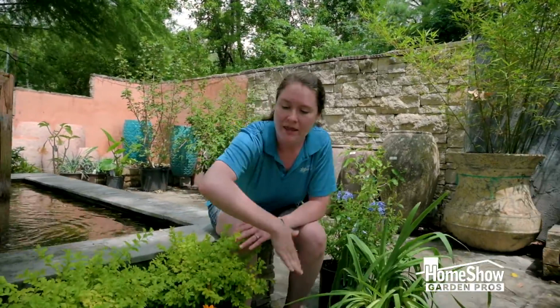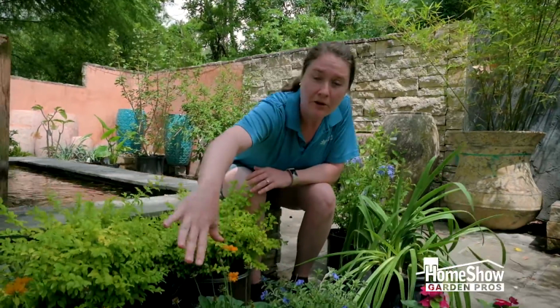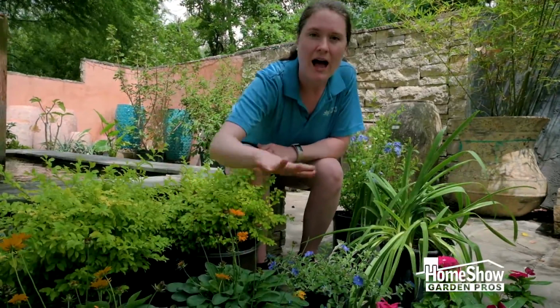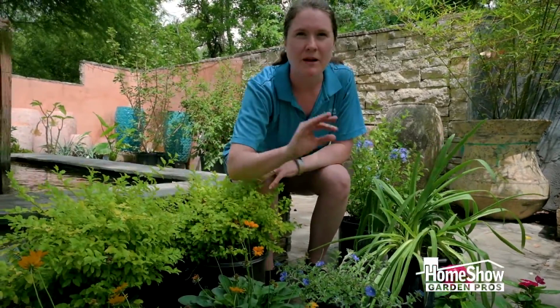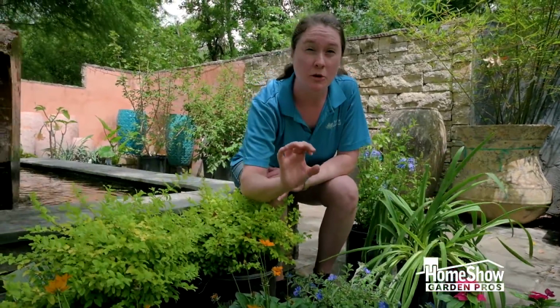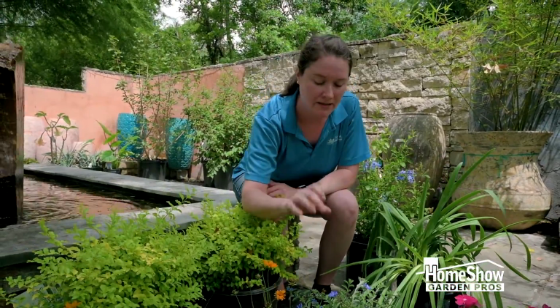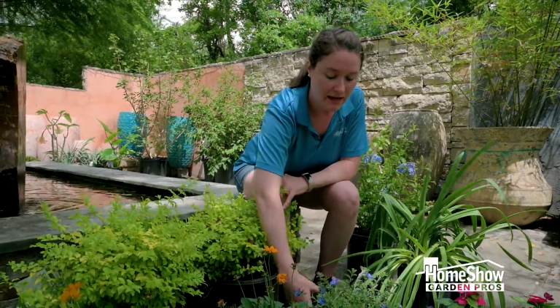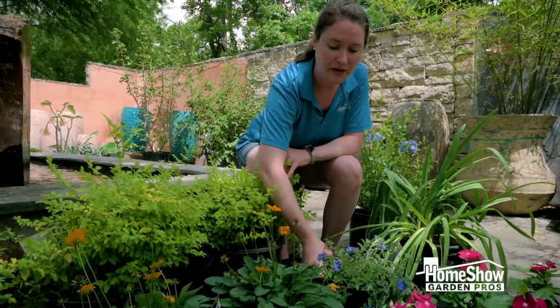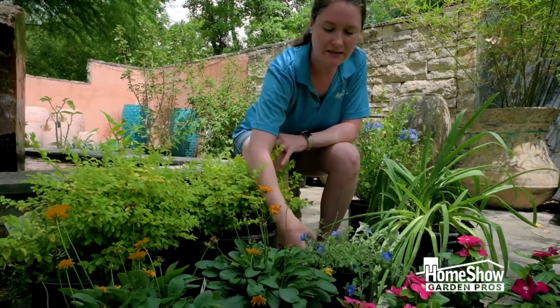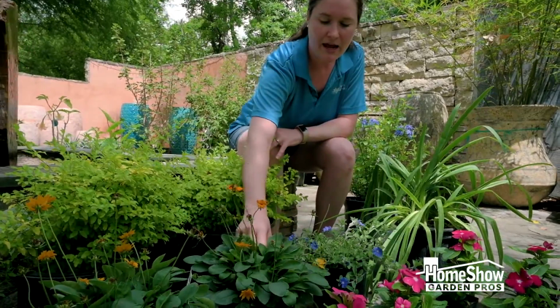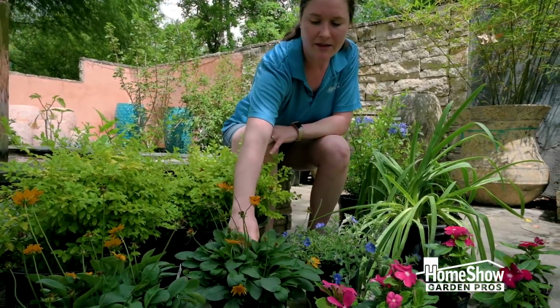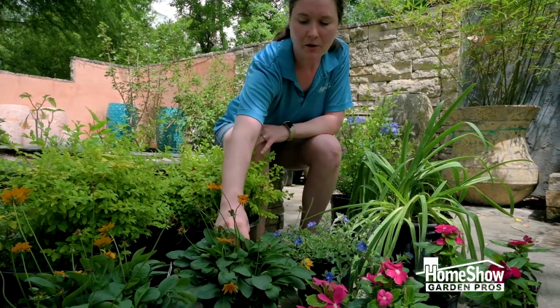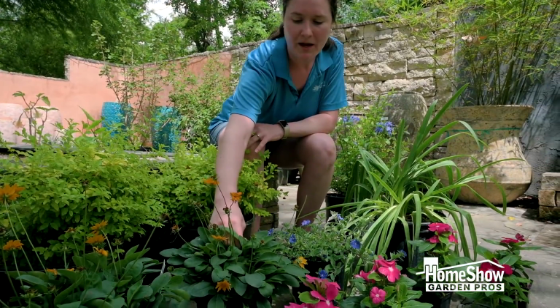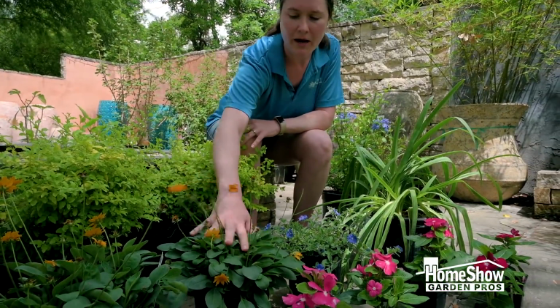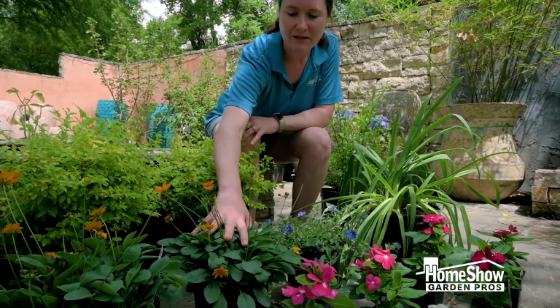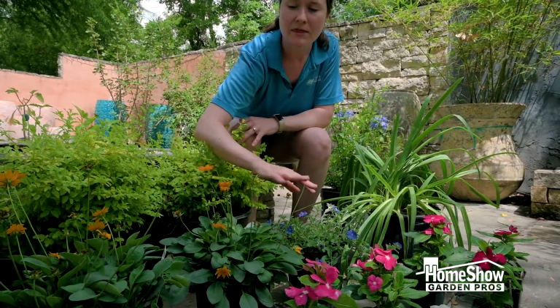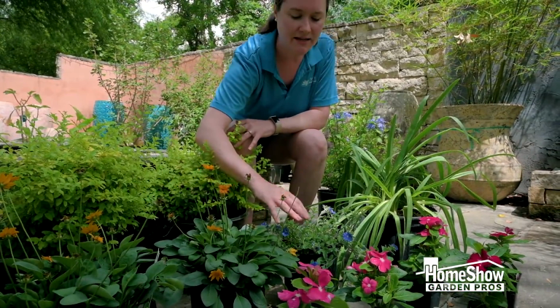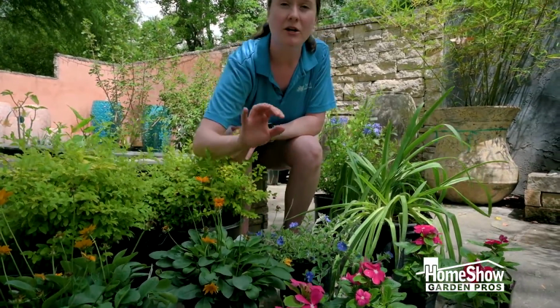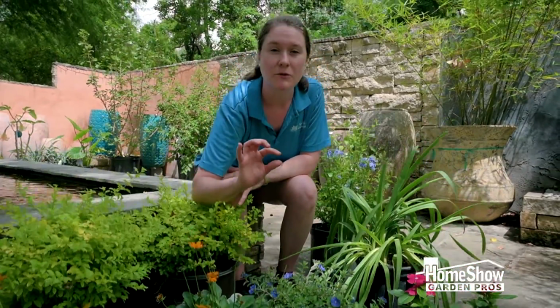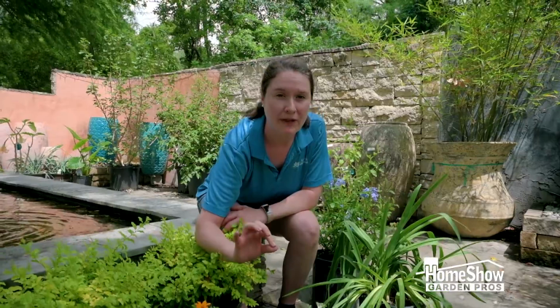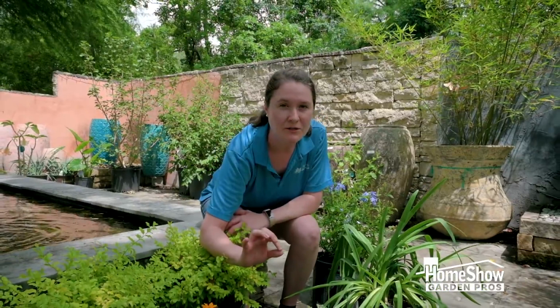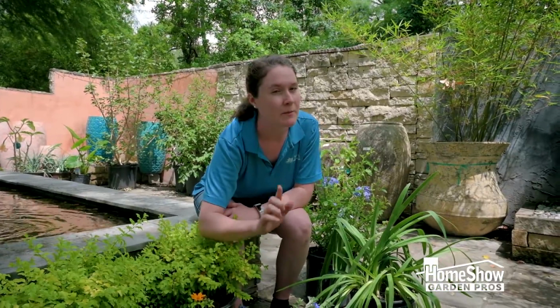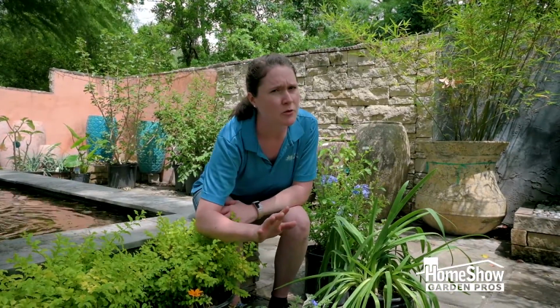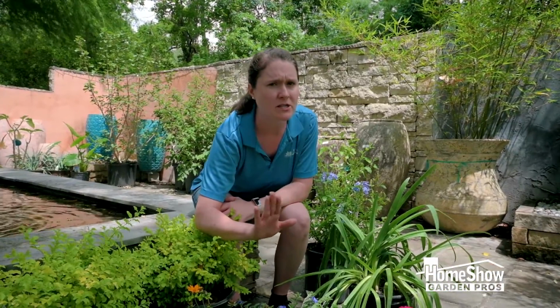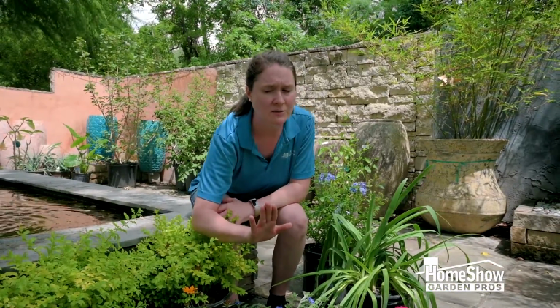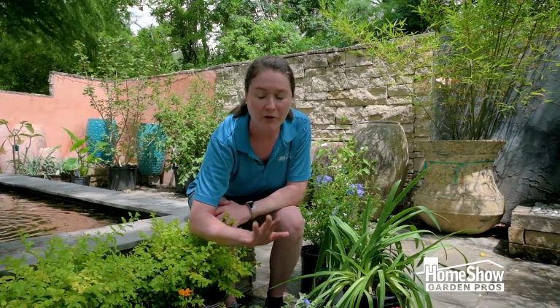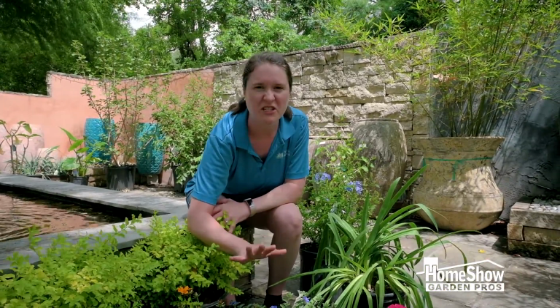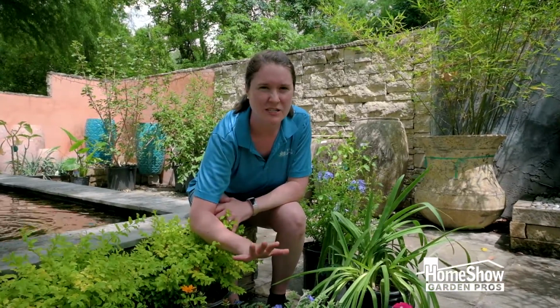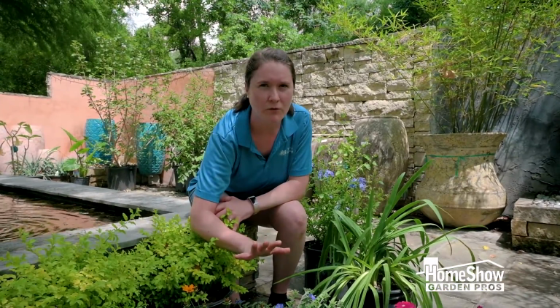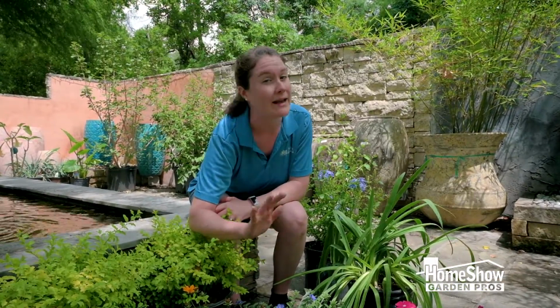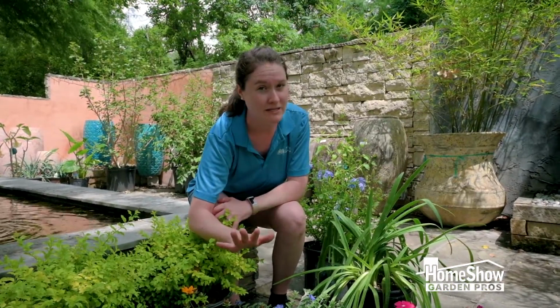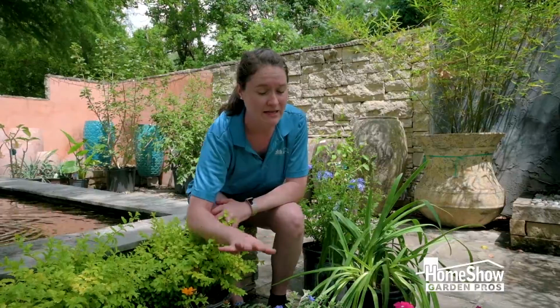In the middle I've got my shorter plants like blue daze and the coreopsis. These guys again are gonna give you more flowers. They'll make it through the winter as long as it's mild, but they'll stay nice and short for you and handle the Texas heat.